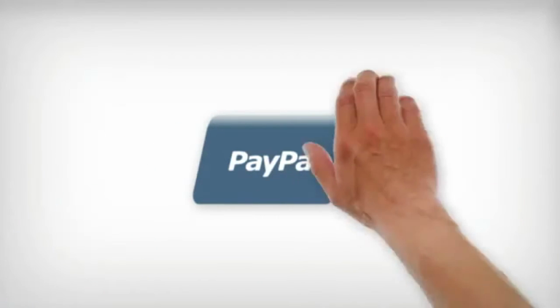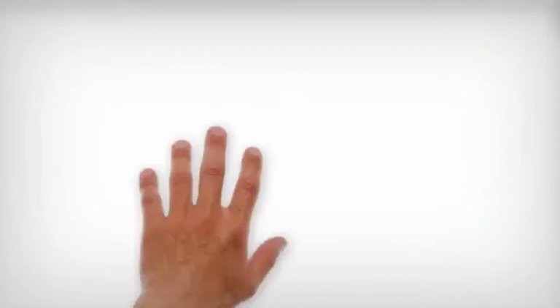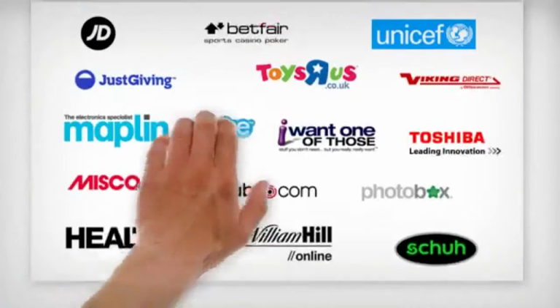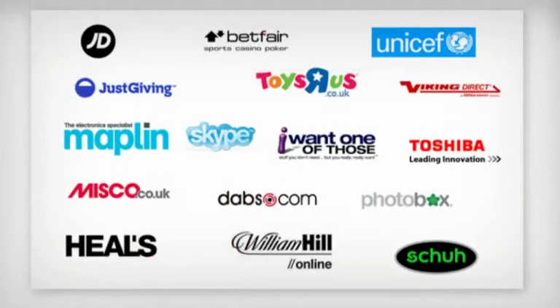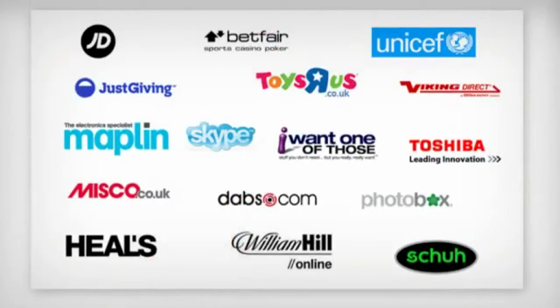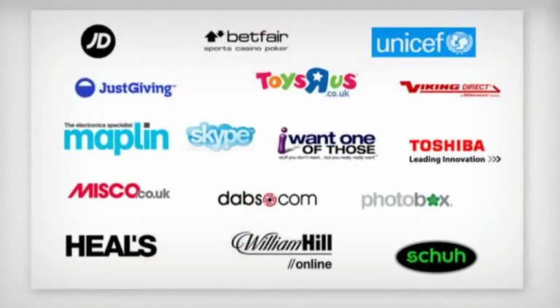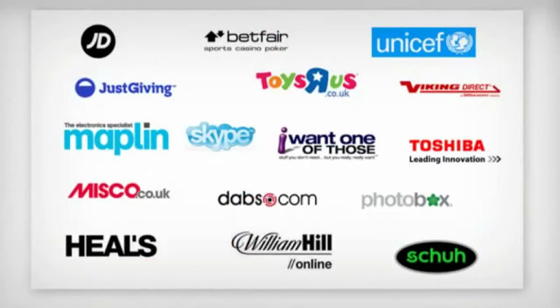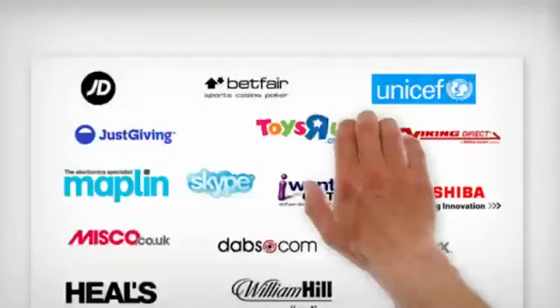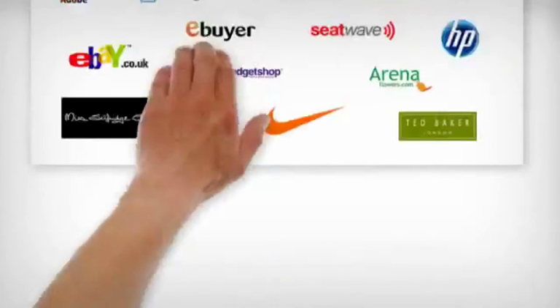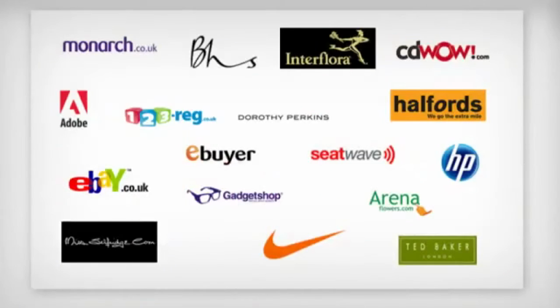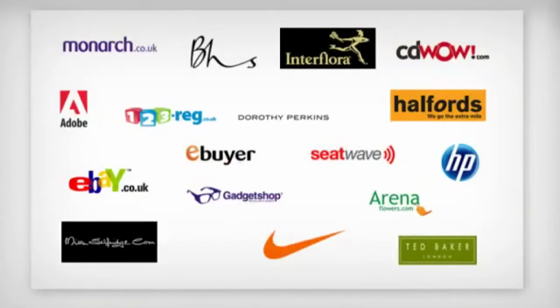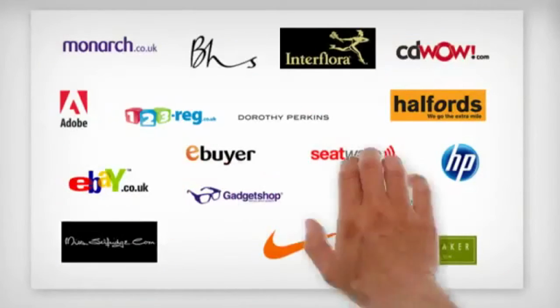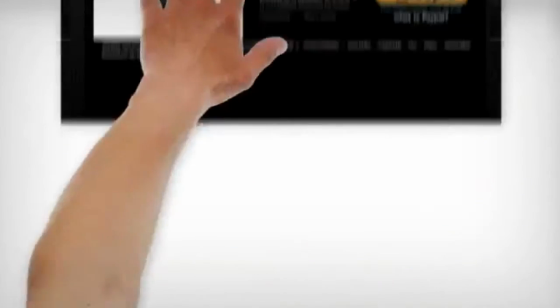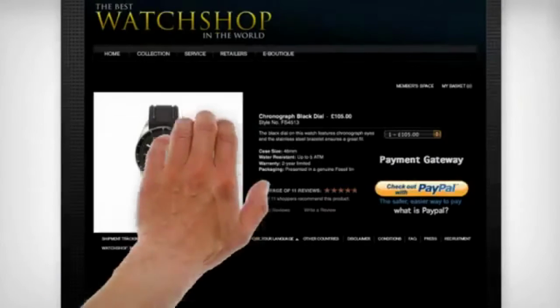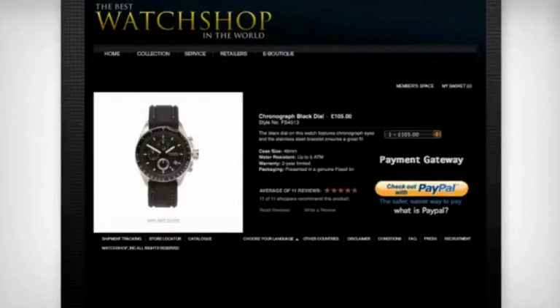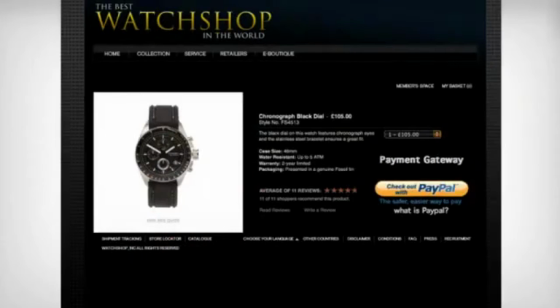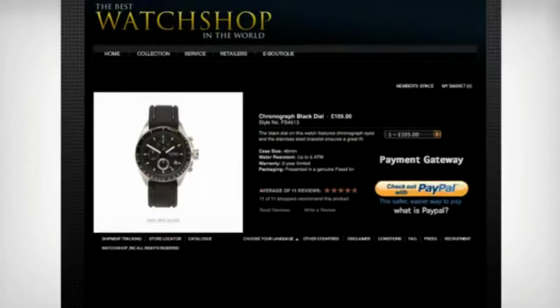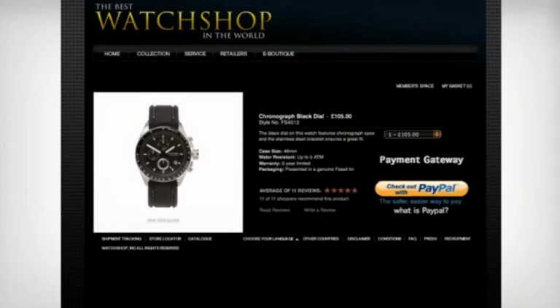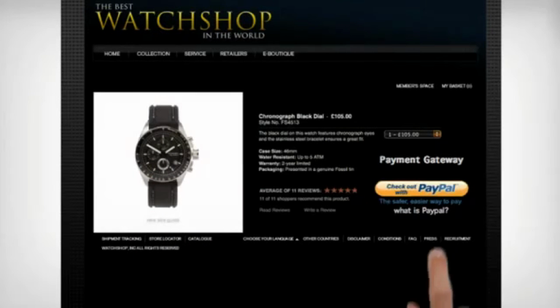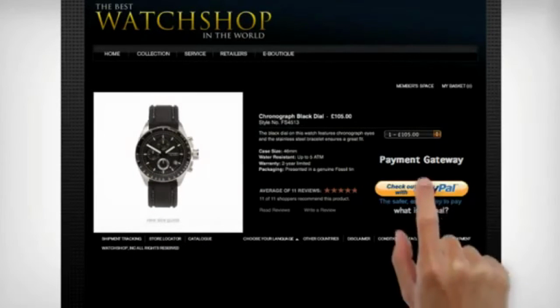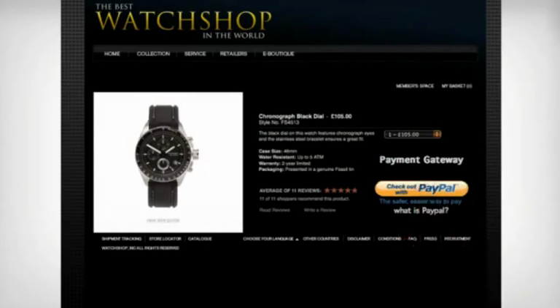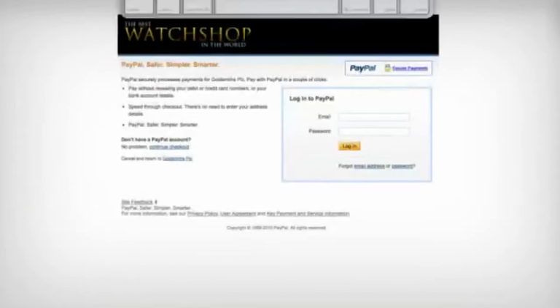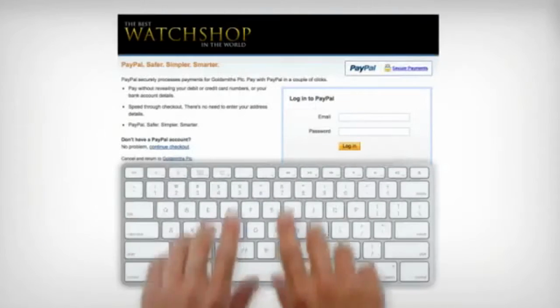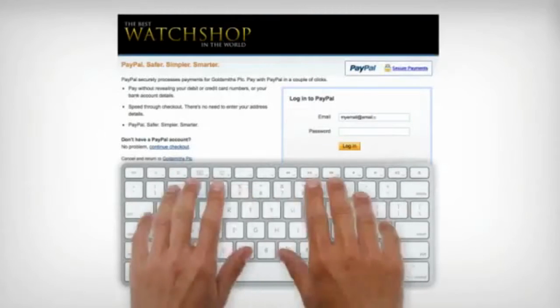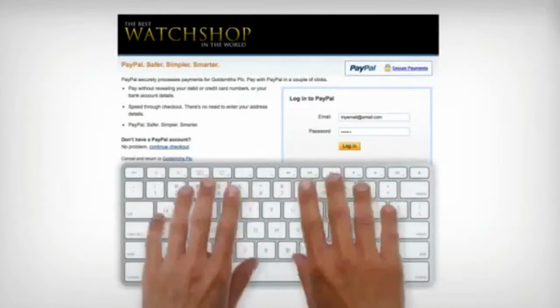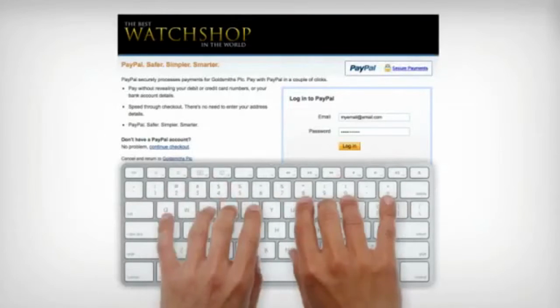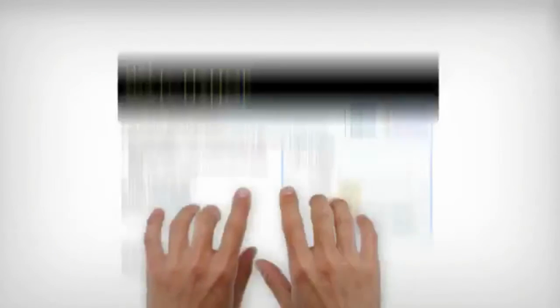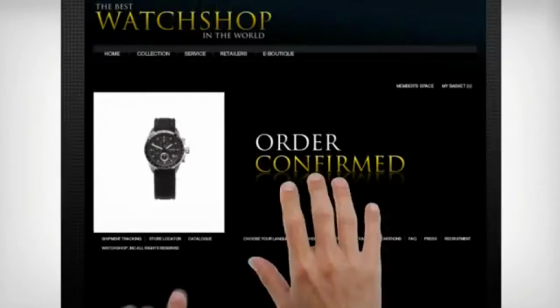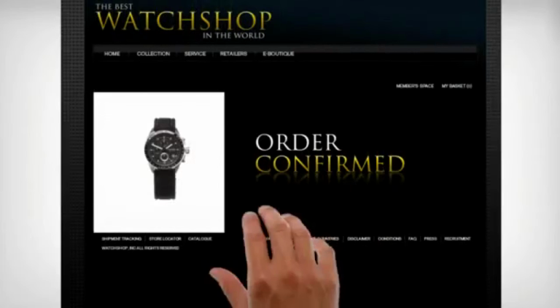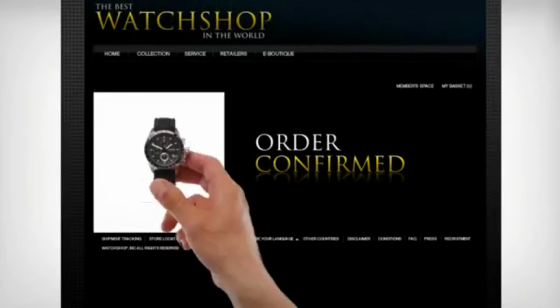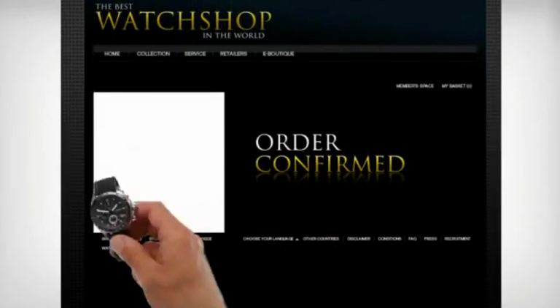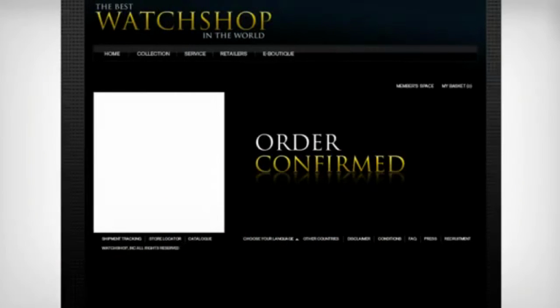Now I can speed safely through checkout at thousands and thousands of websites whenever I see the PayPal logo. I simply click the PayPal button, enter my email address and password, and in no time at all, I've got my hands on the things I want.